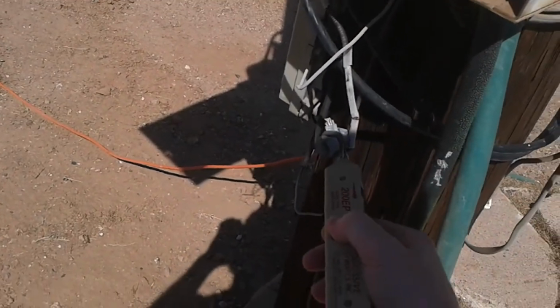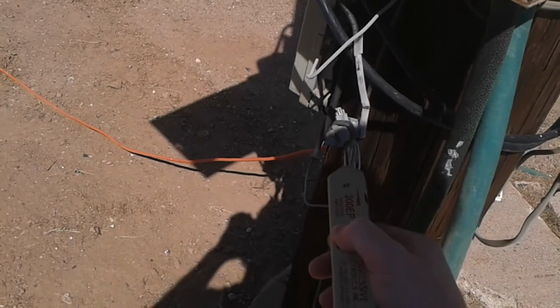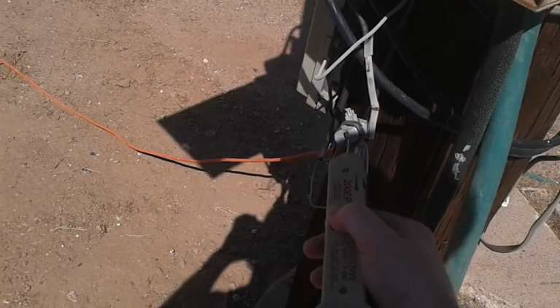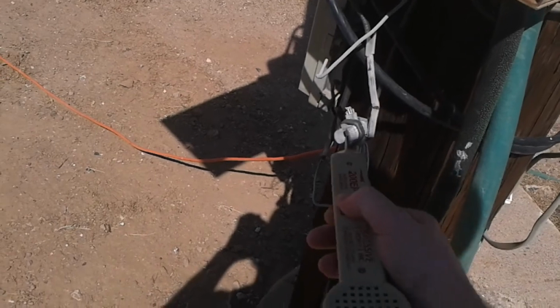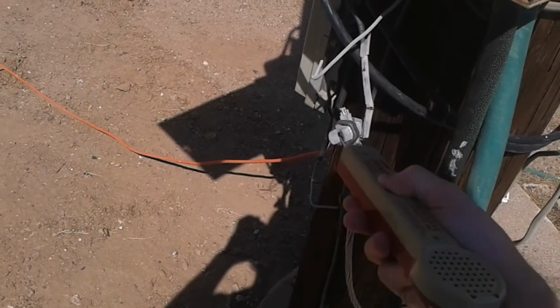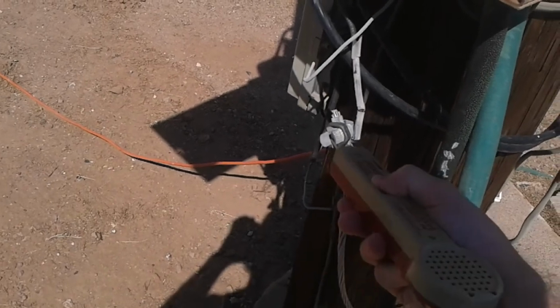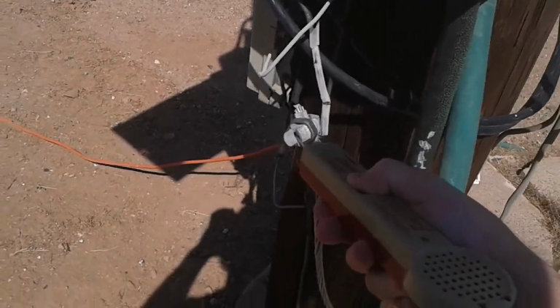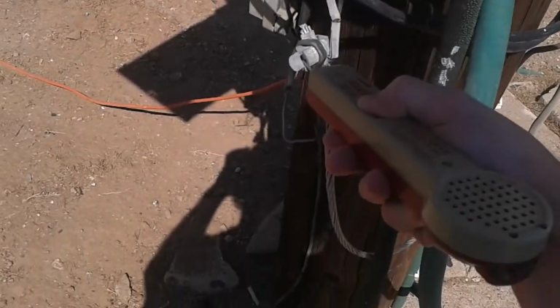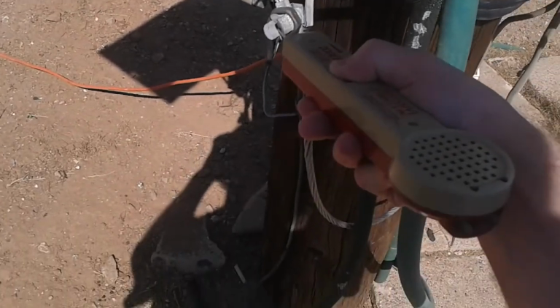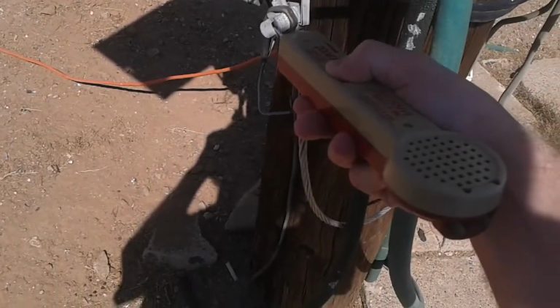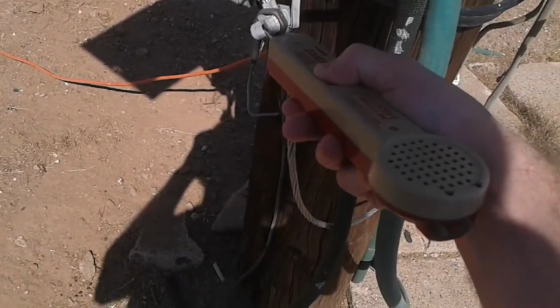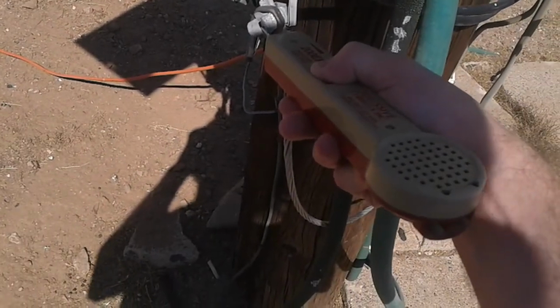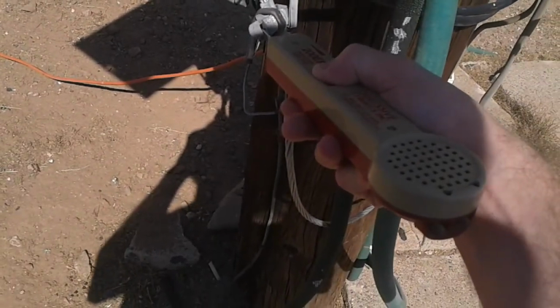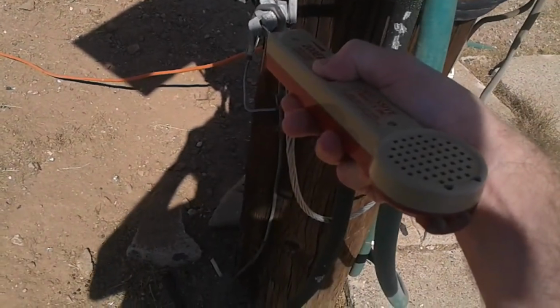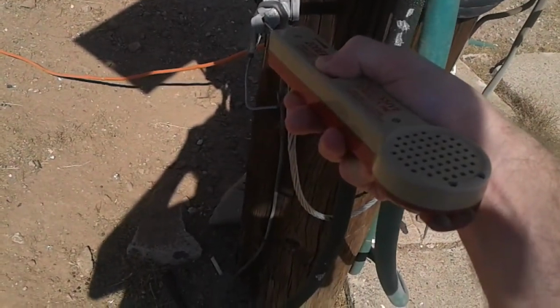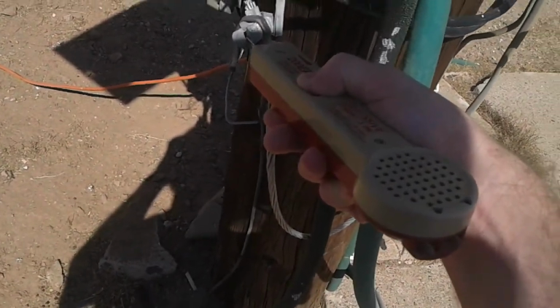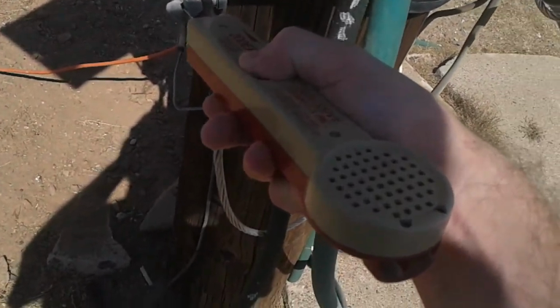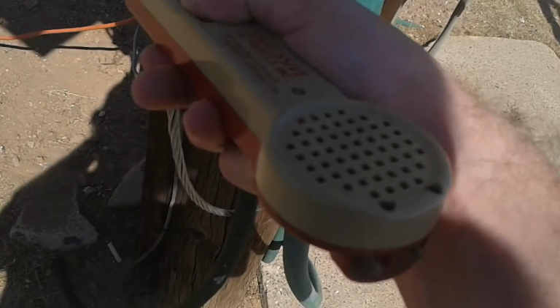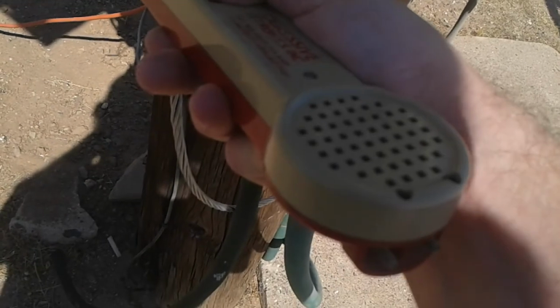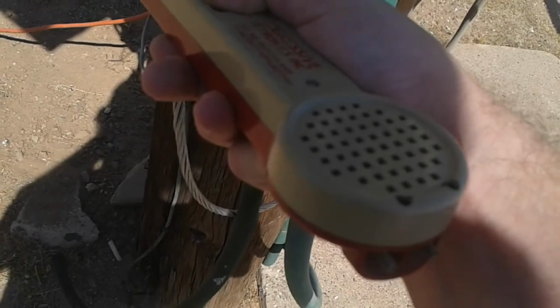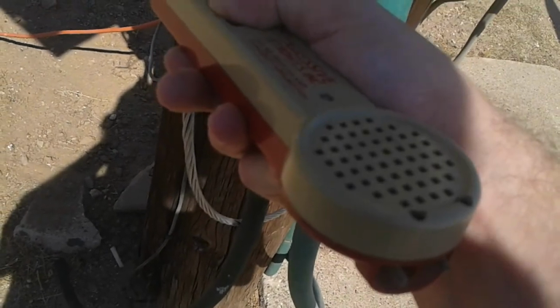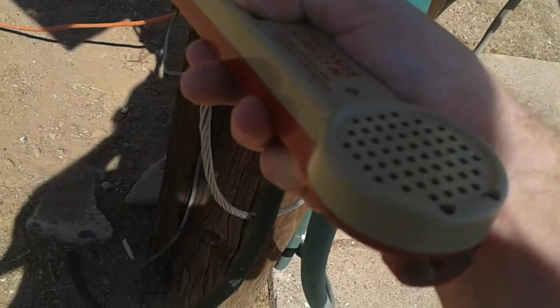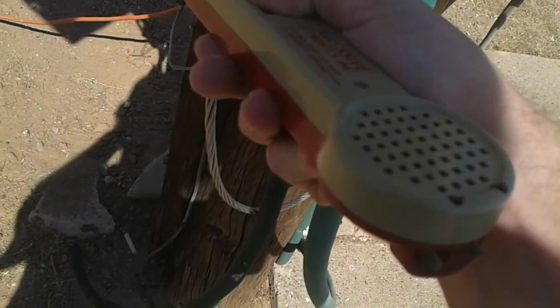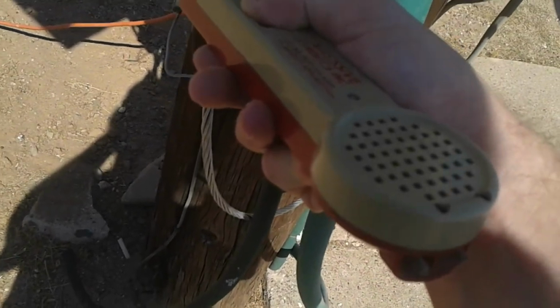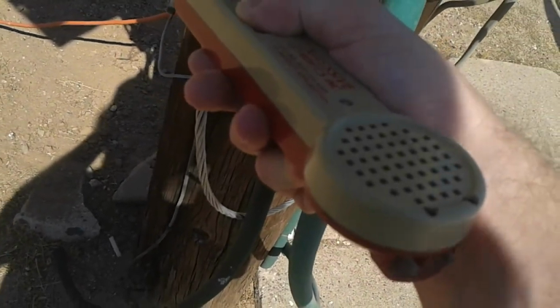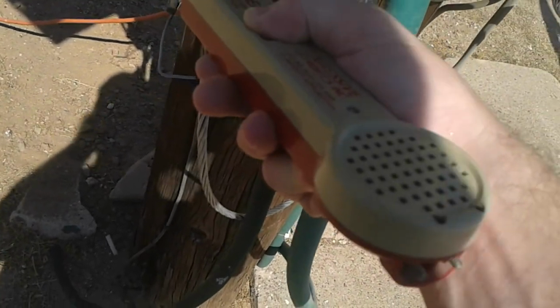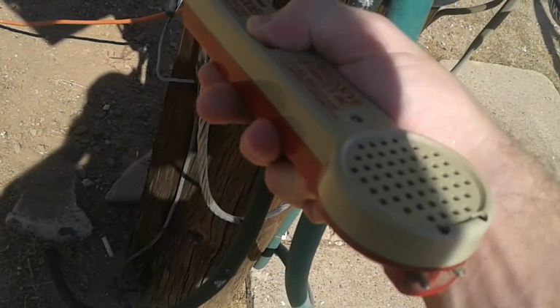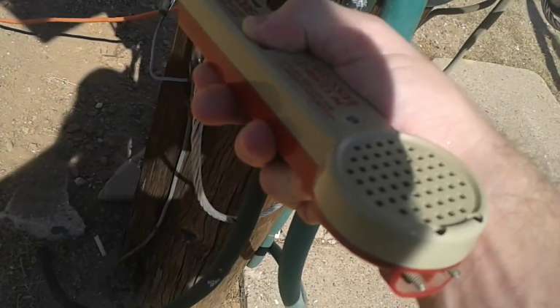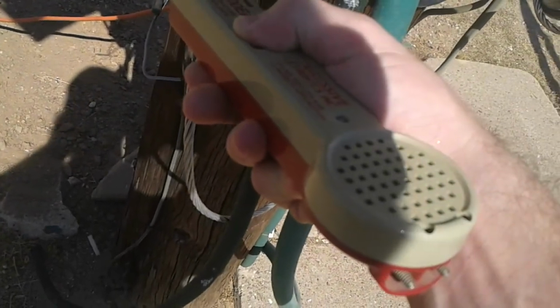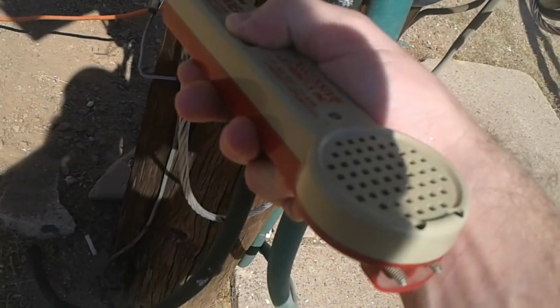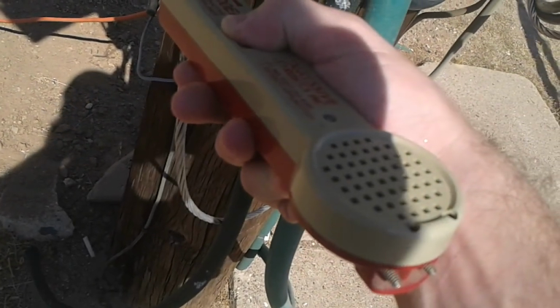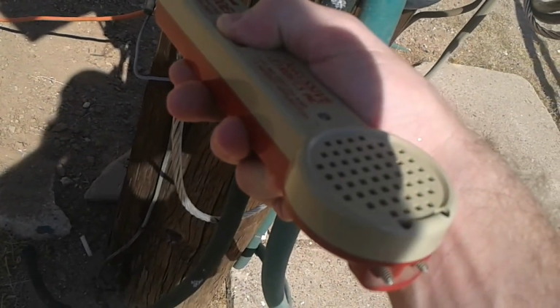You hear that? That's the ground going to the power company. You can hear it's got a slight oscillation, which I've noticed lately with it.